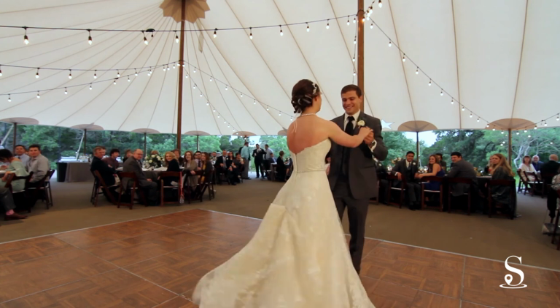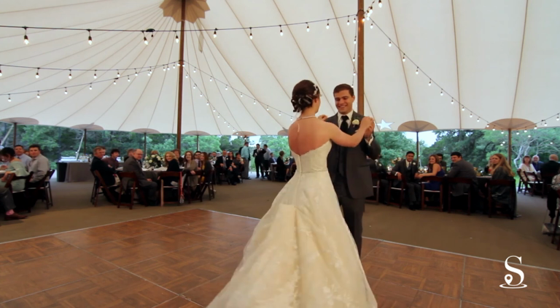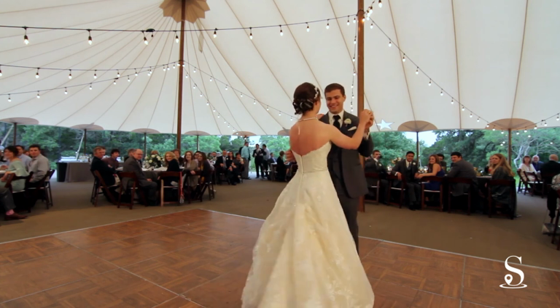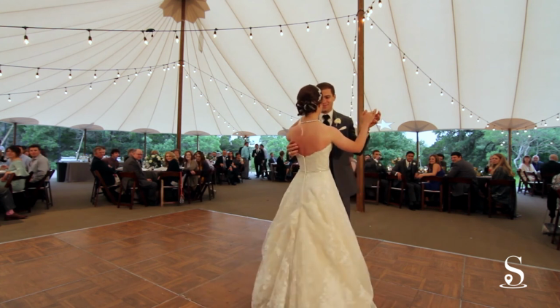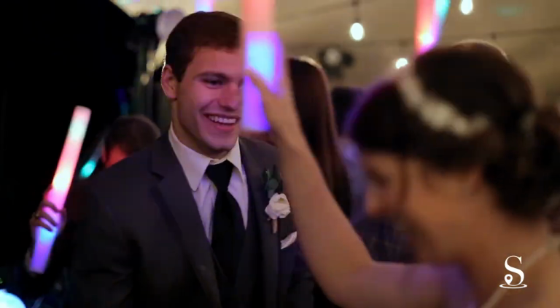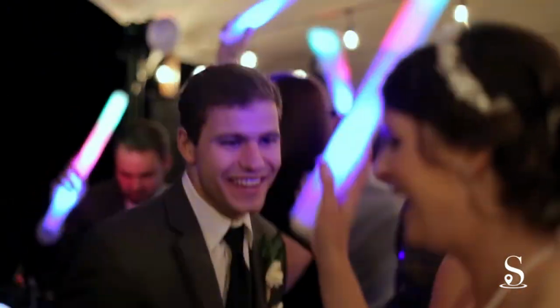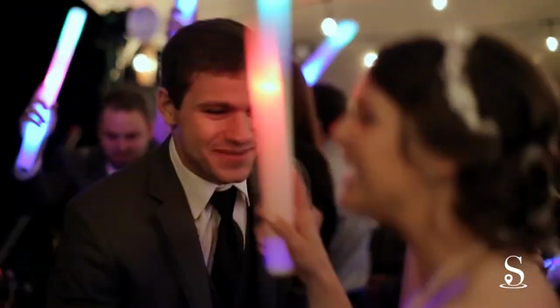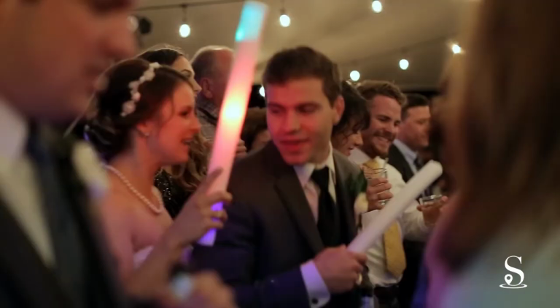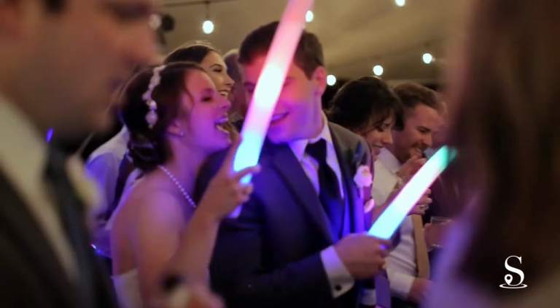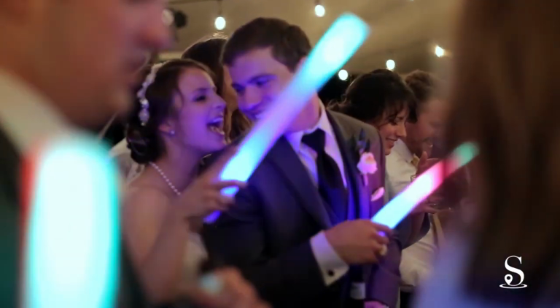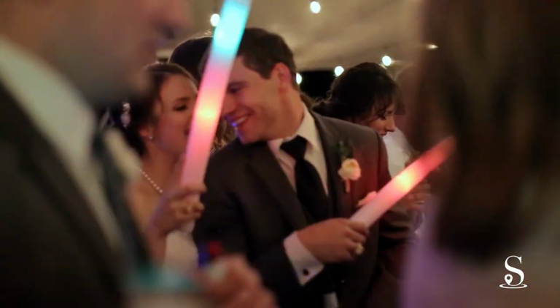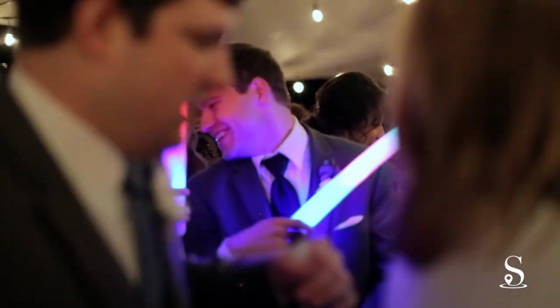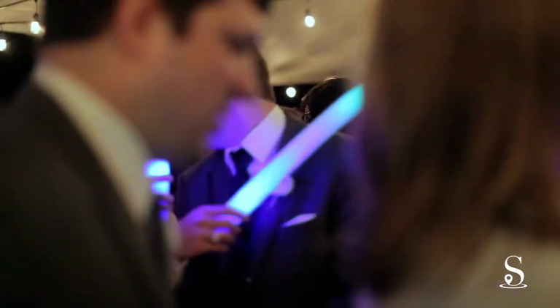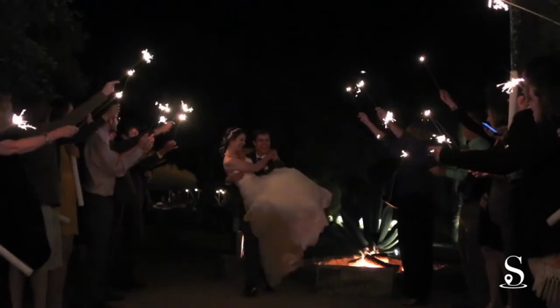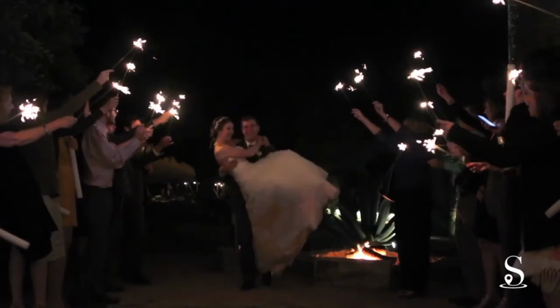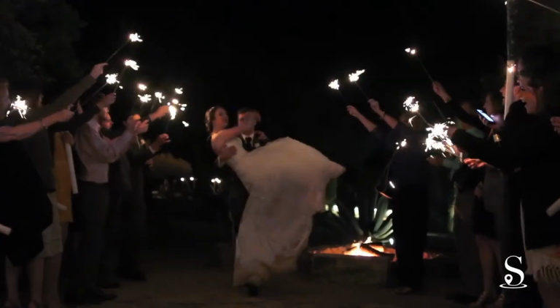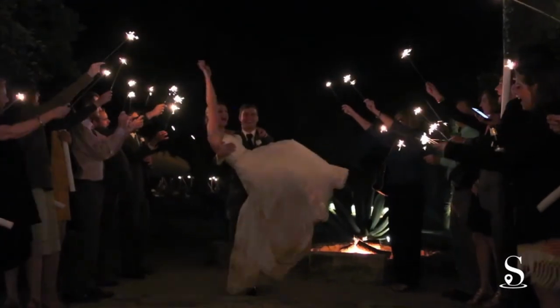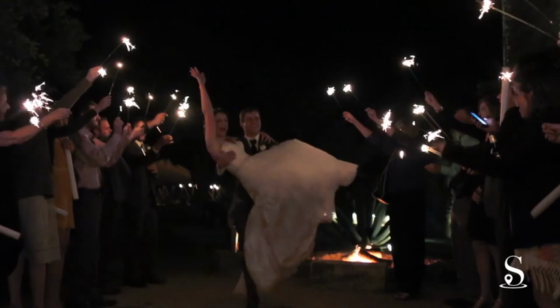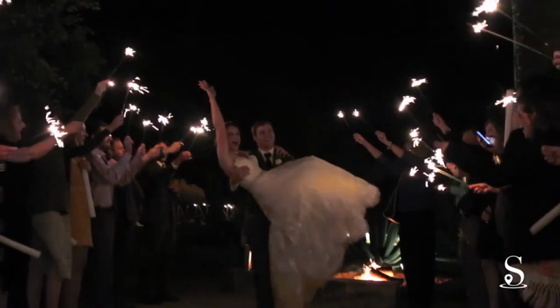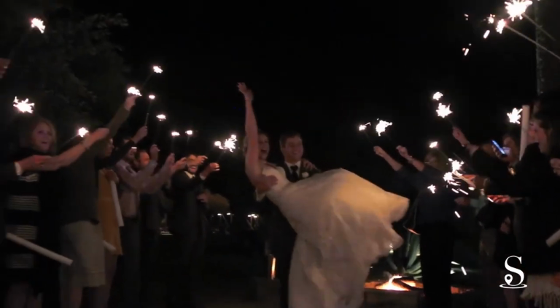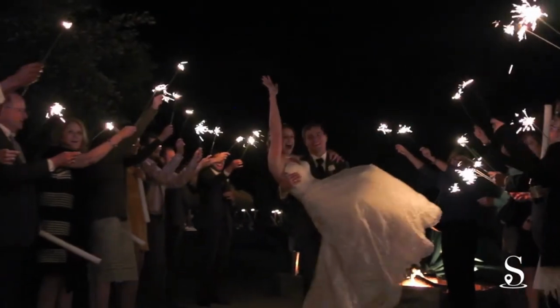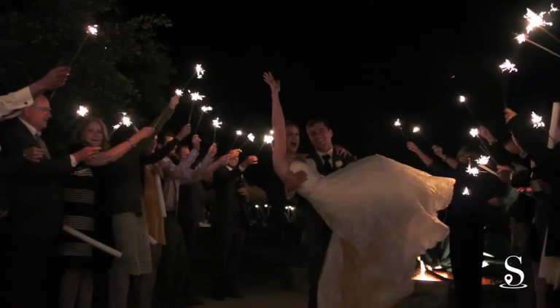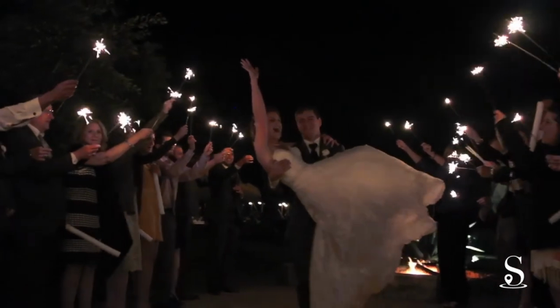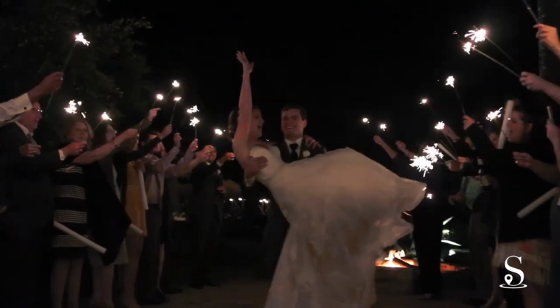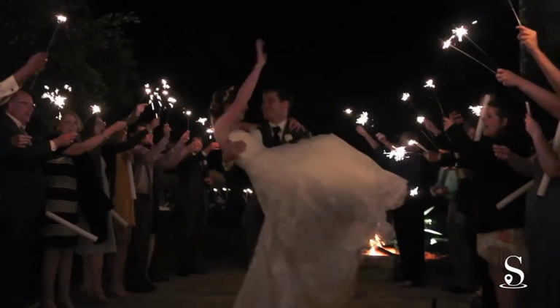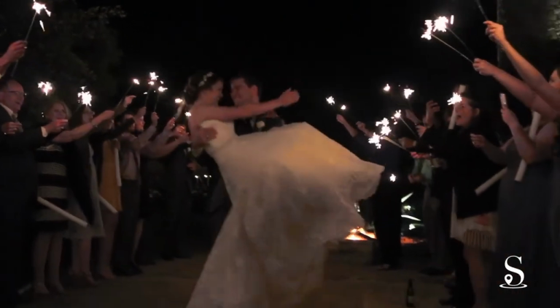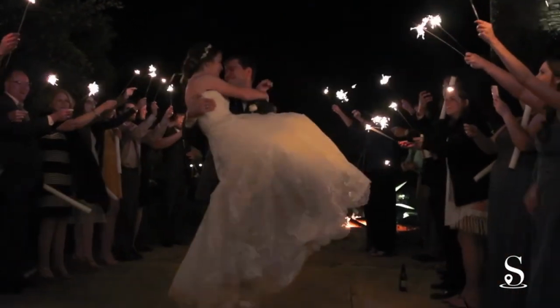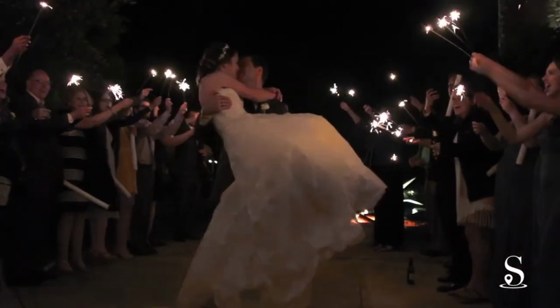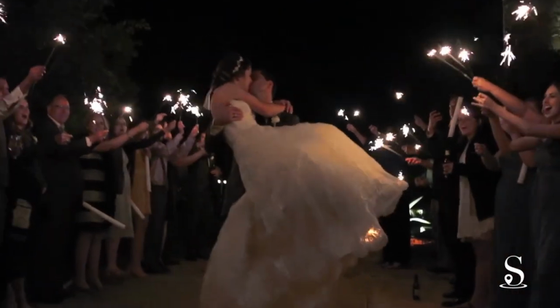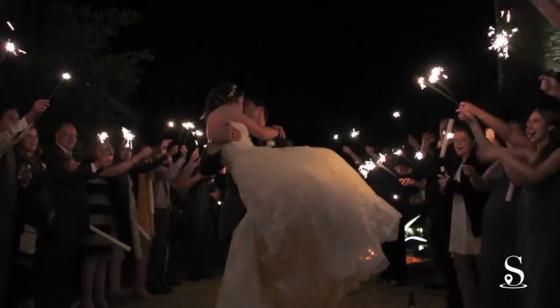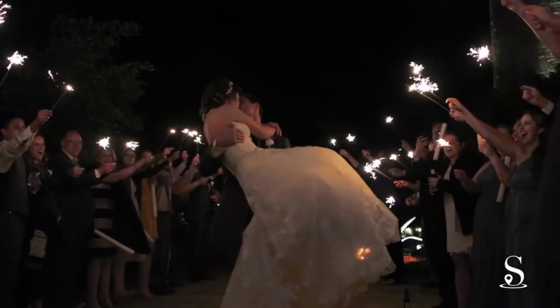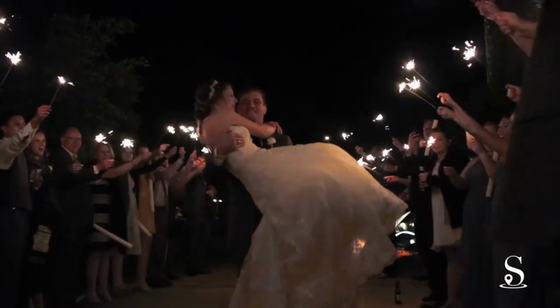The Greenhouse at Driftwood is an ideal venue for couples who love the outdoors and desire a space for their wedding that is both unique and timeless.